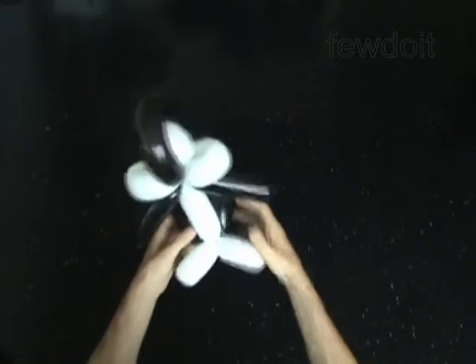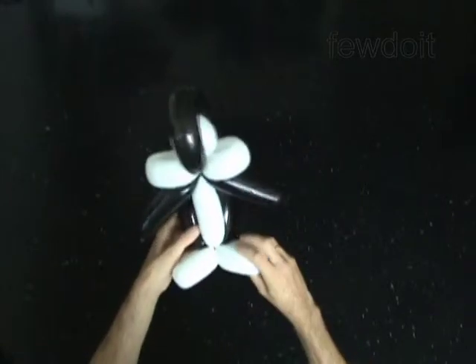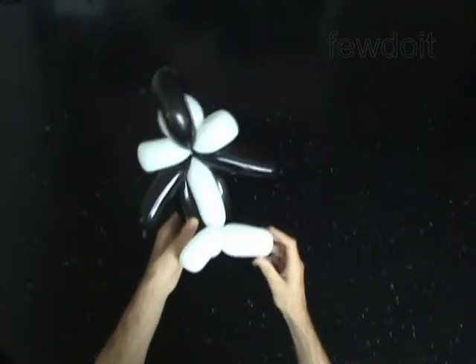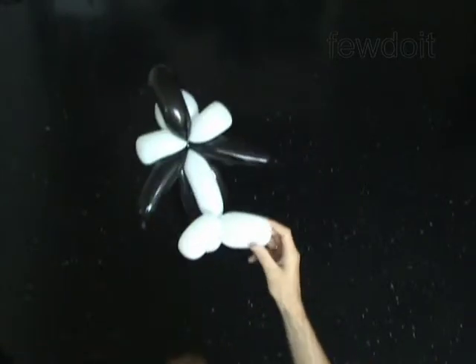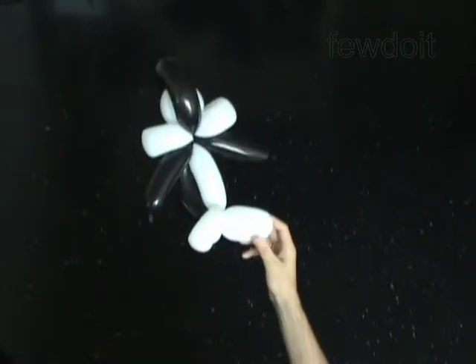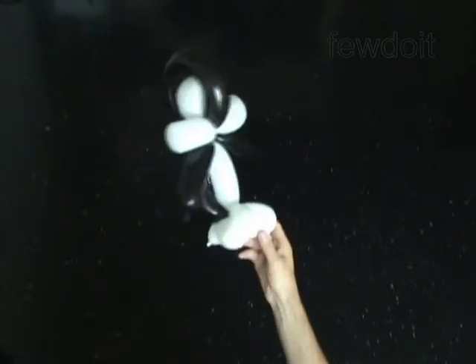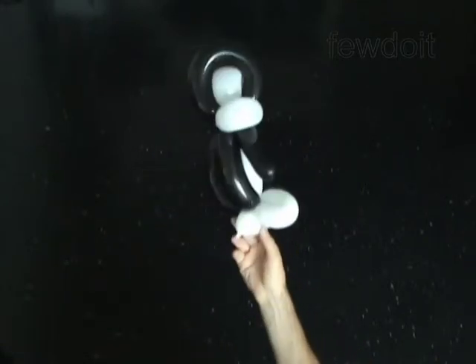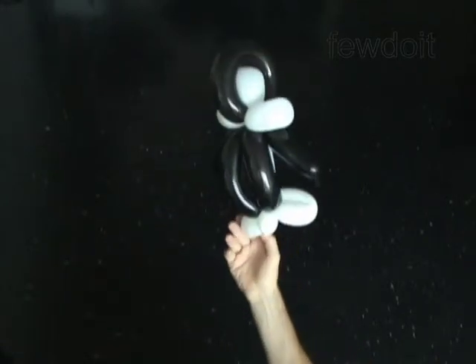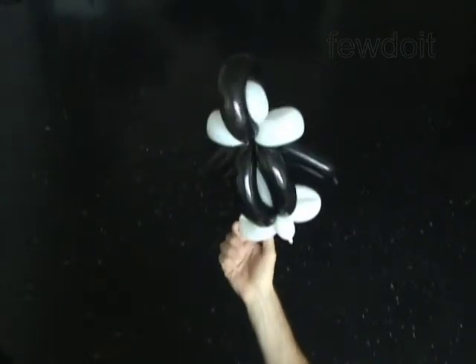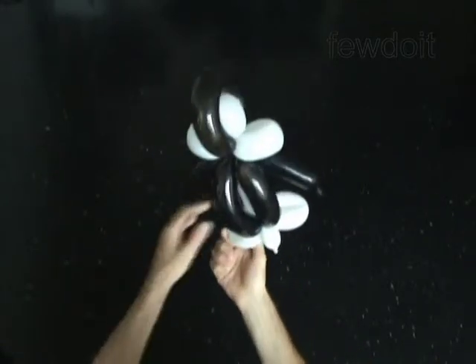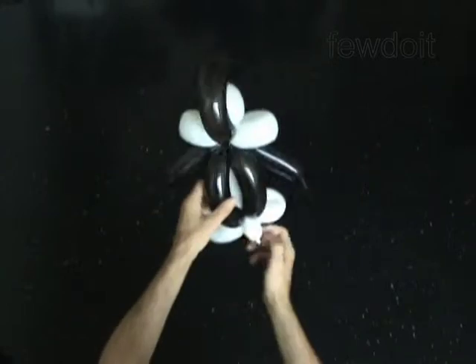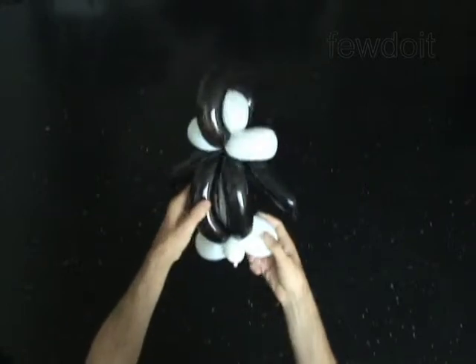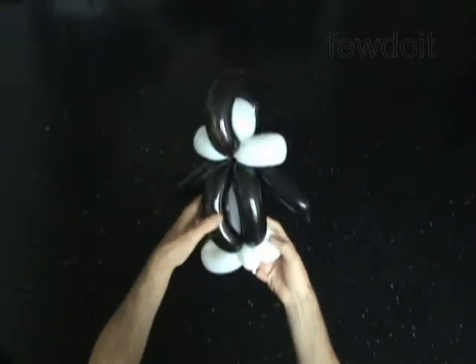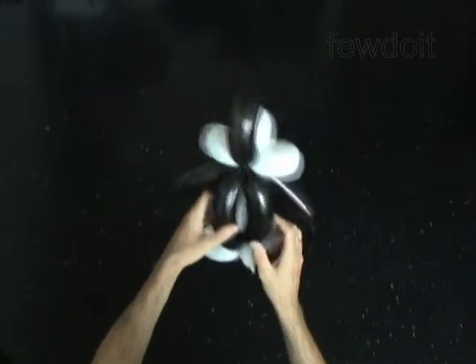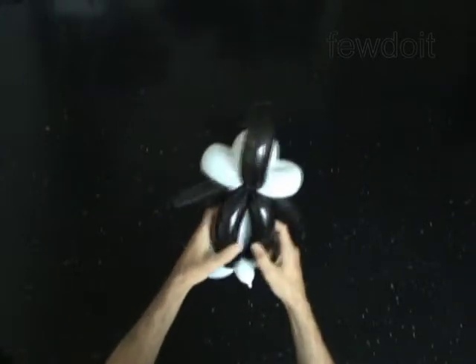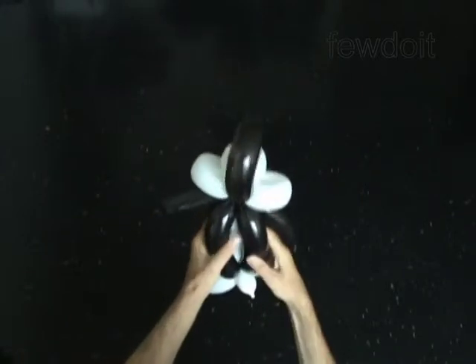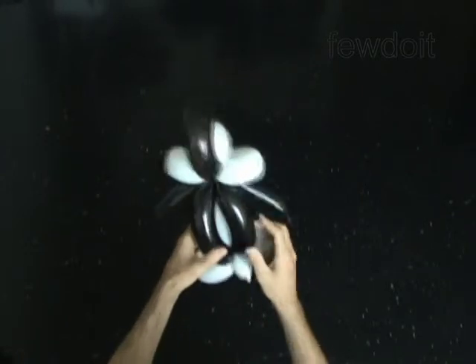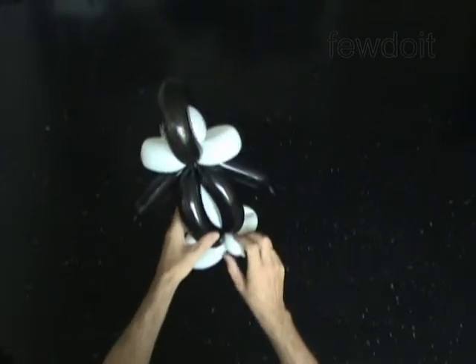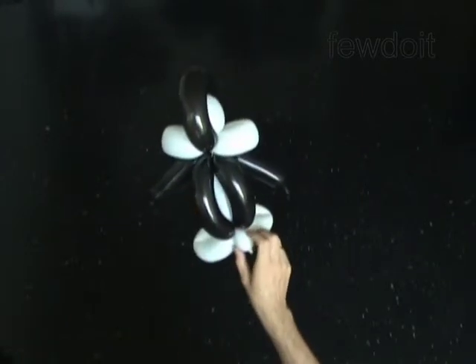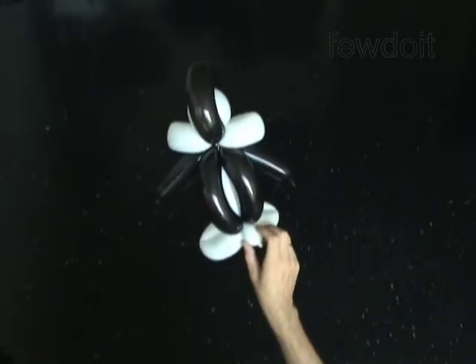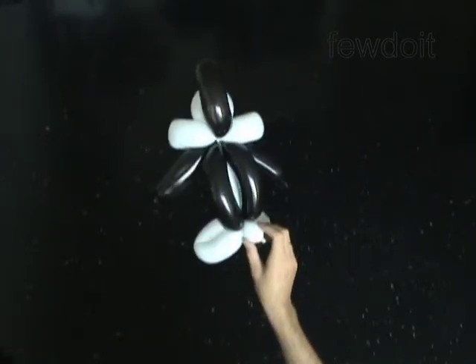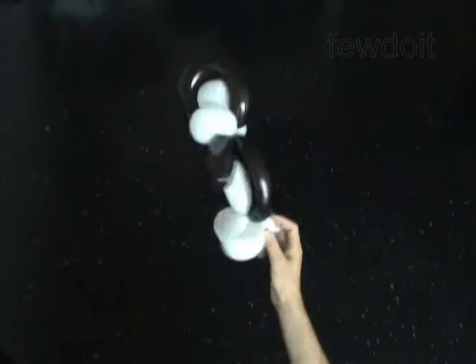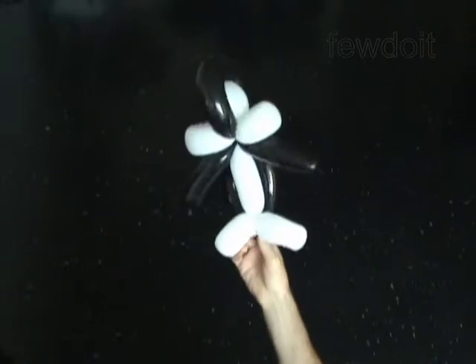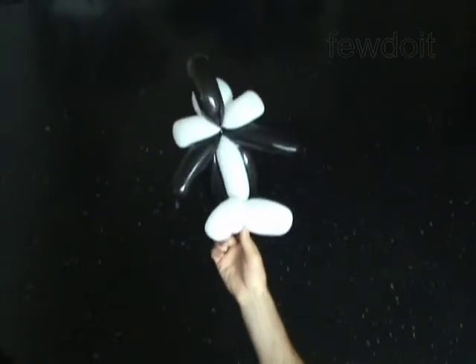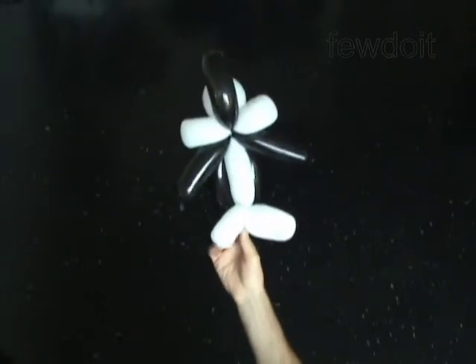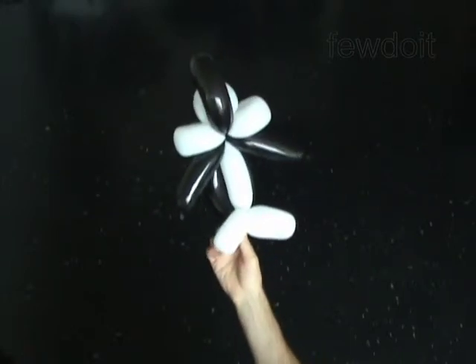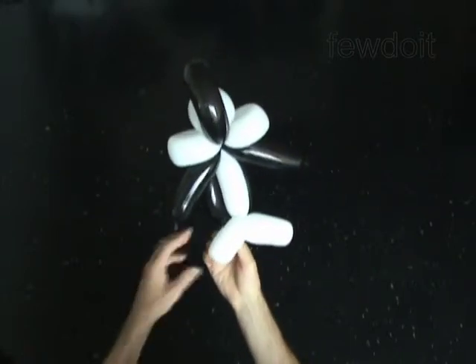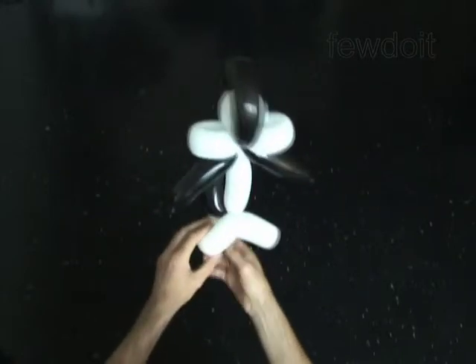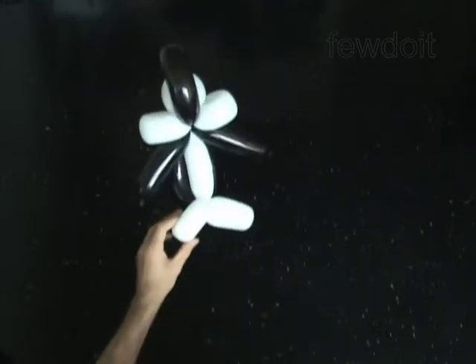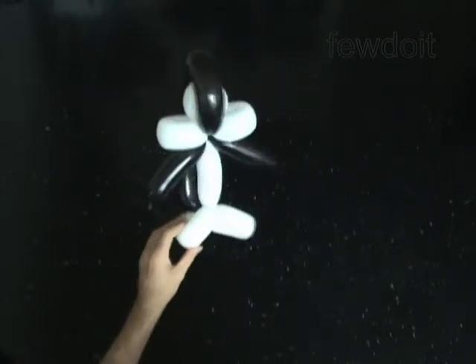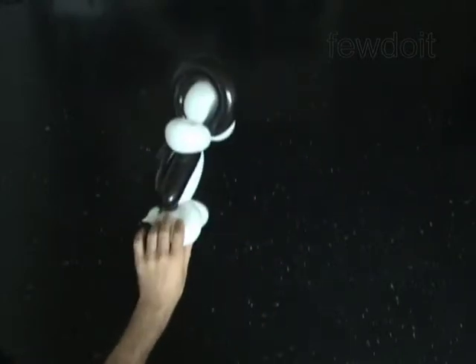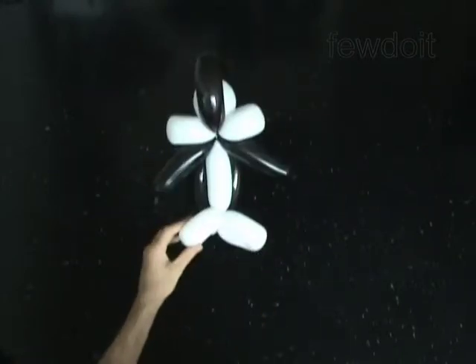We have made the body of the penguin. Put the sculpture aside for now.